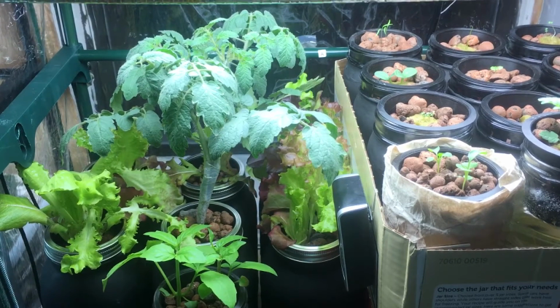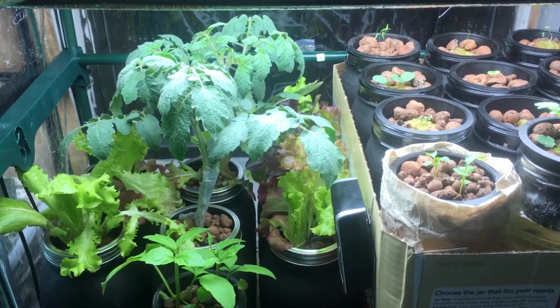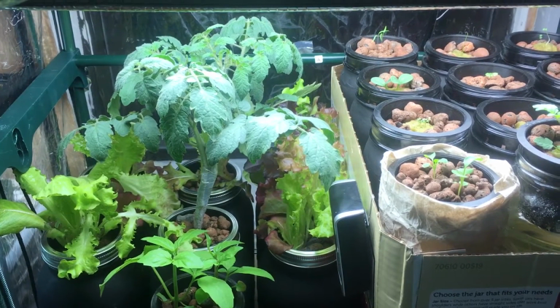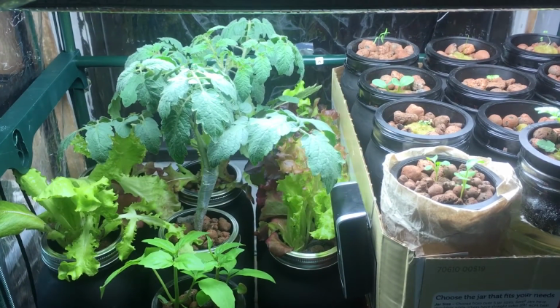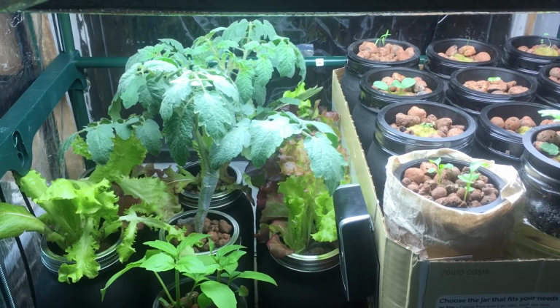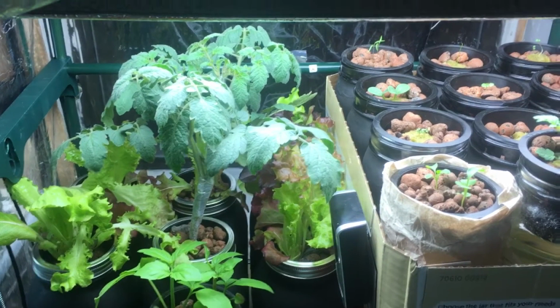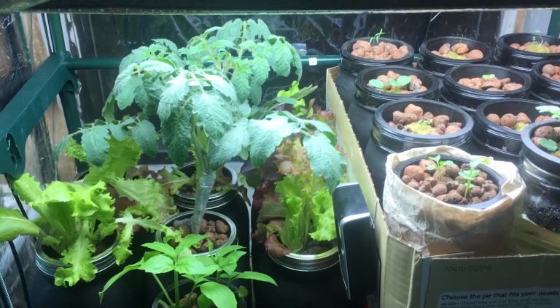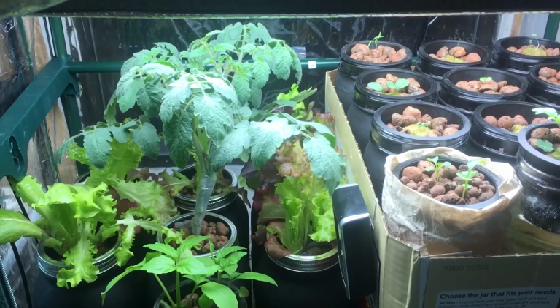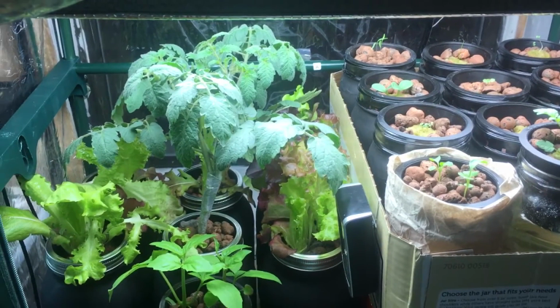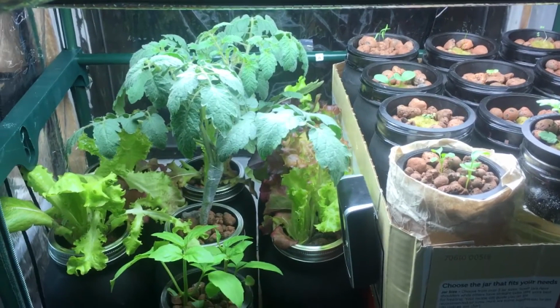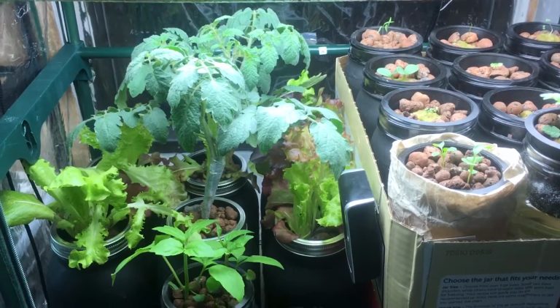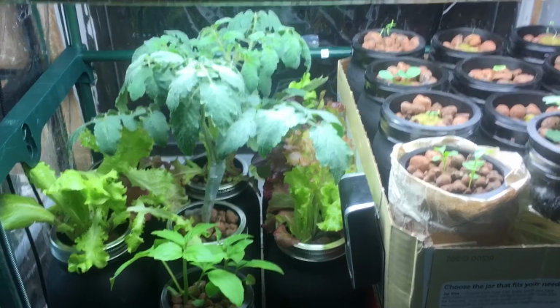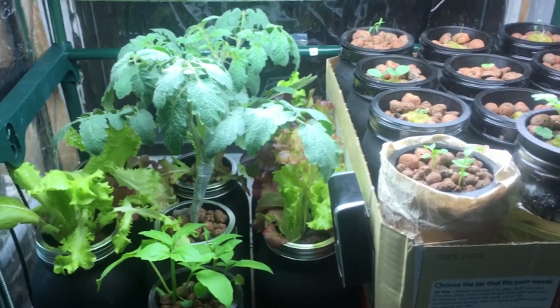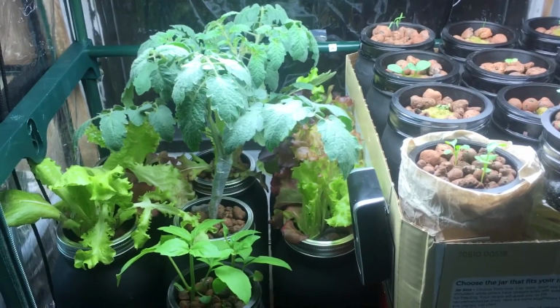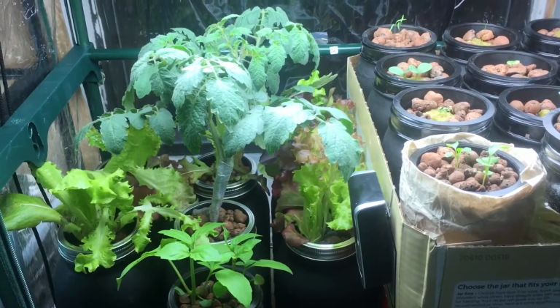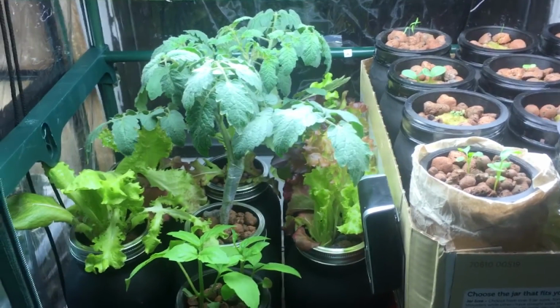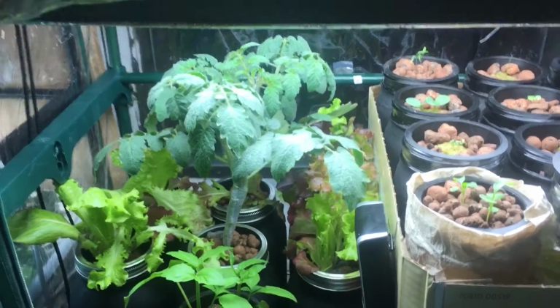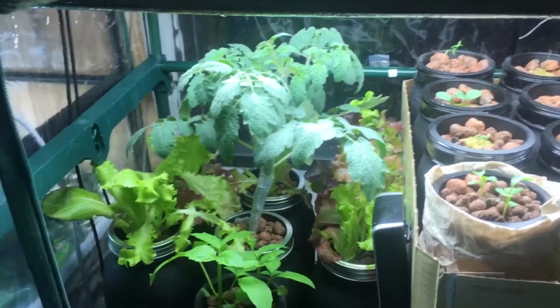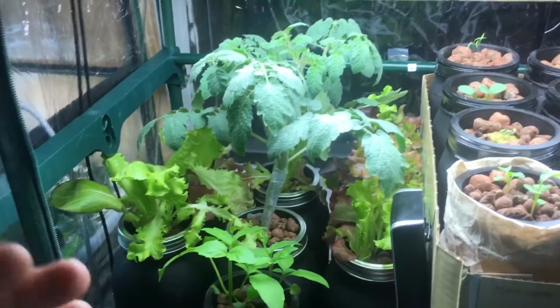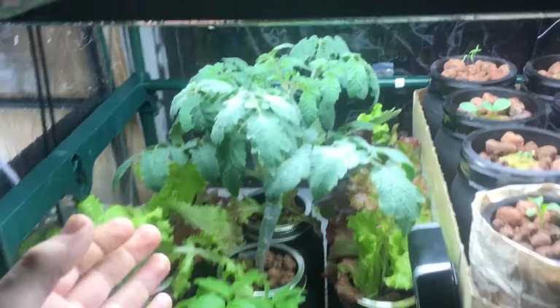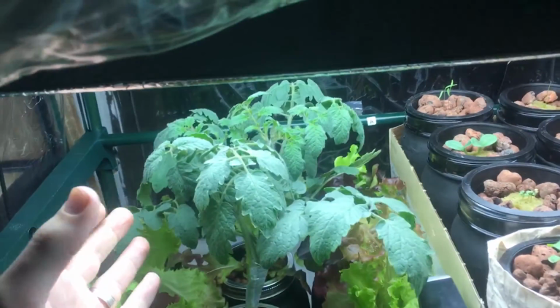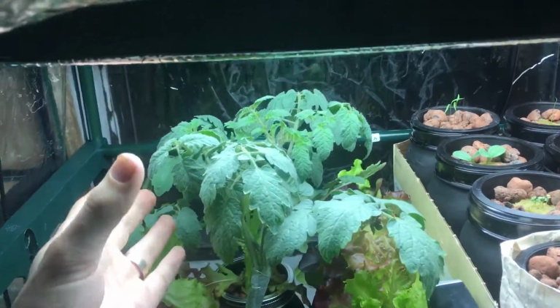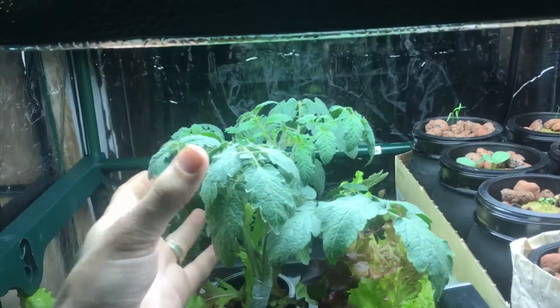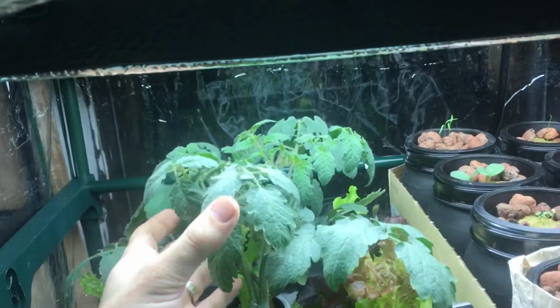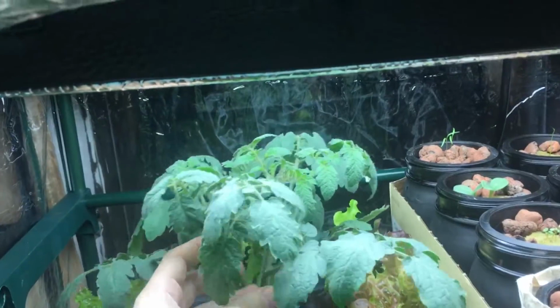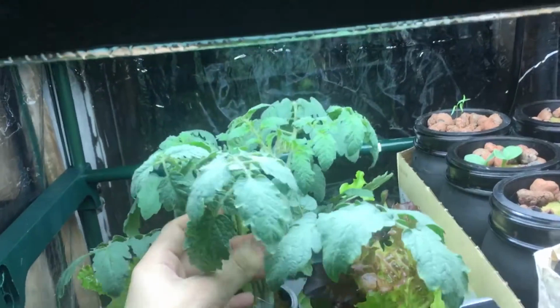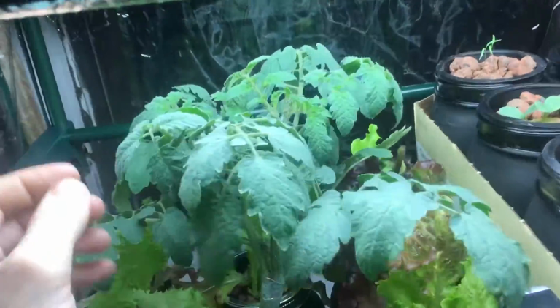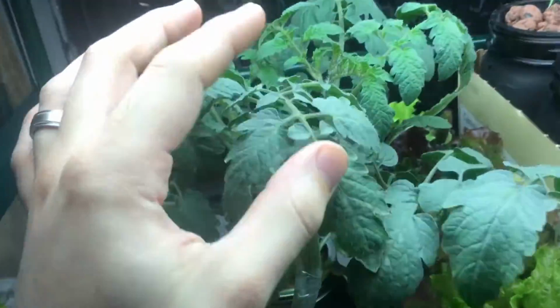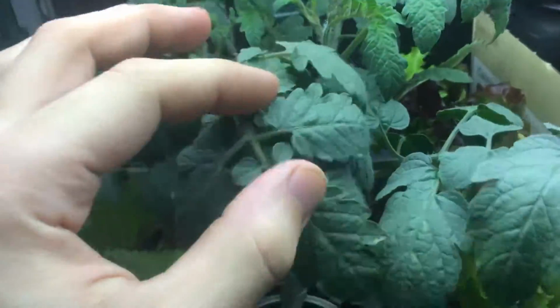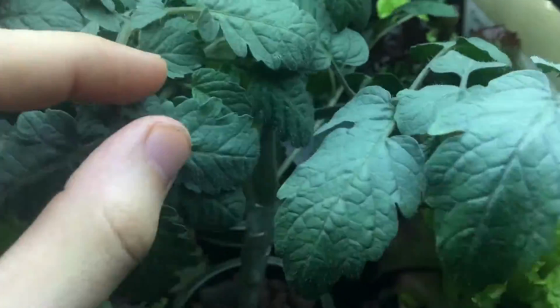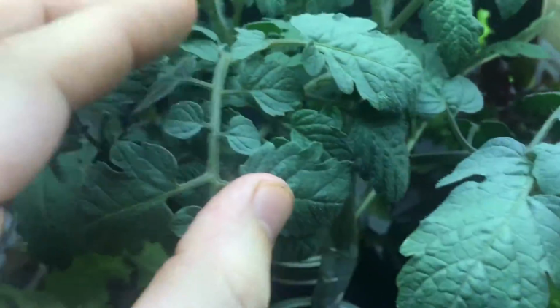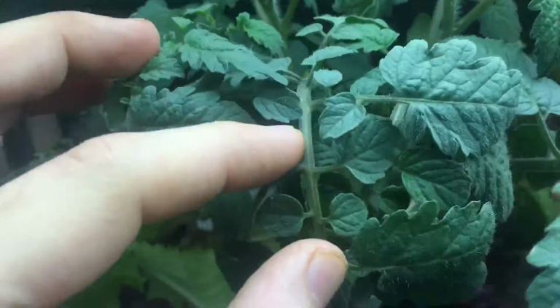Hey everyone, welcome to my garden. I just want to give you a quick update on what's going on with this cherry tomato plant I've got growing. This is a one month old plant that just recently went into flowering.